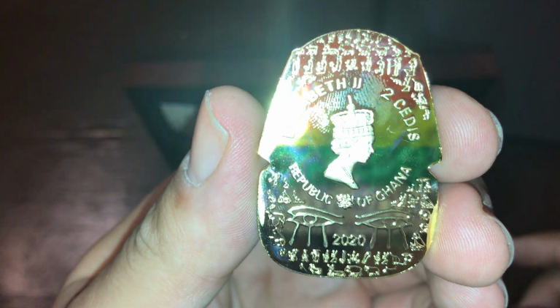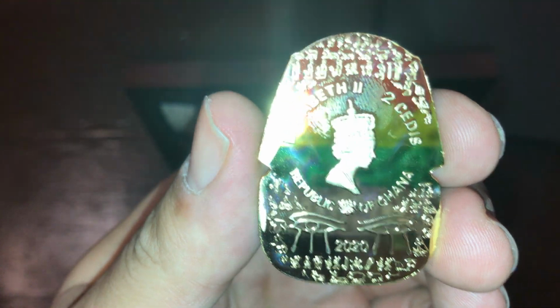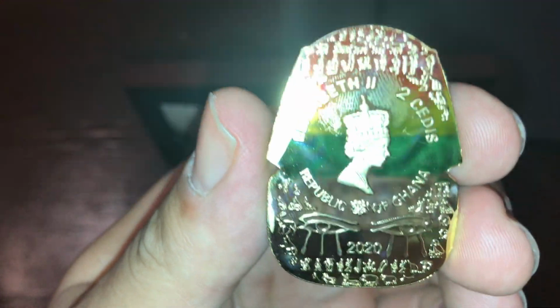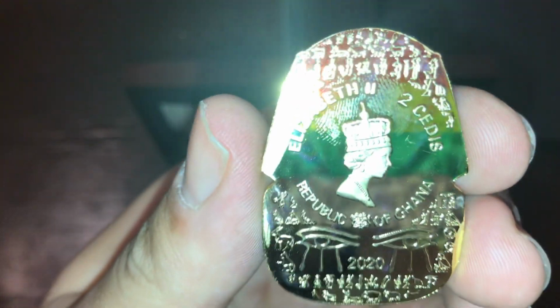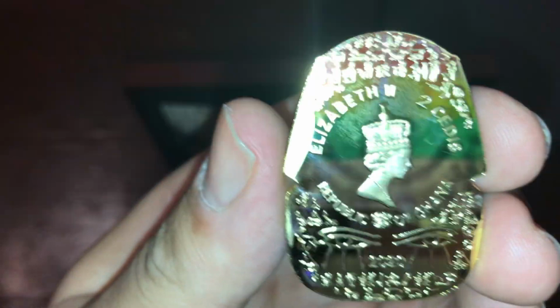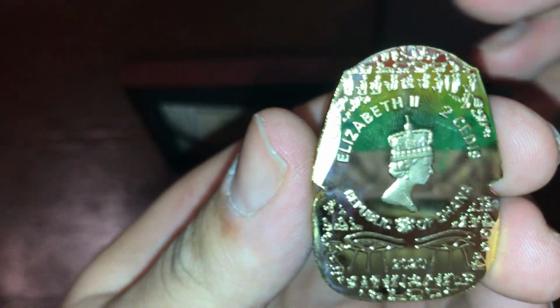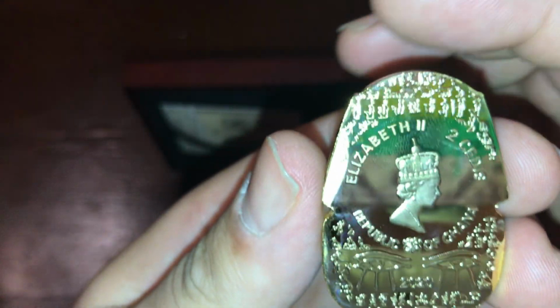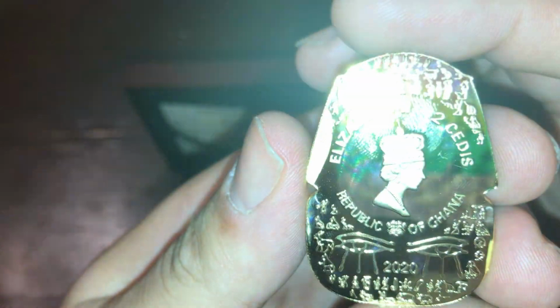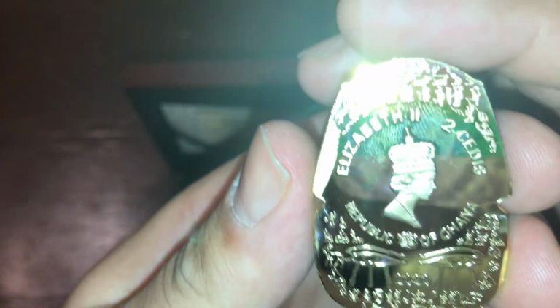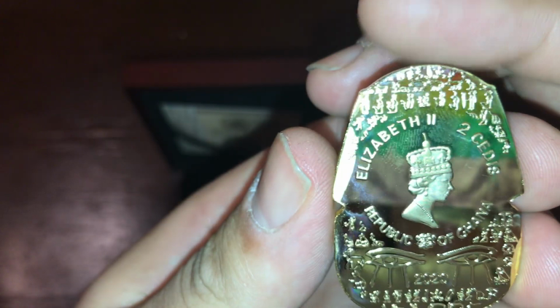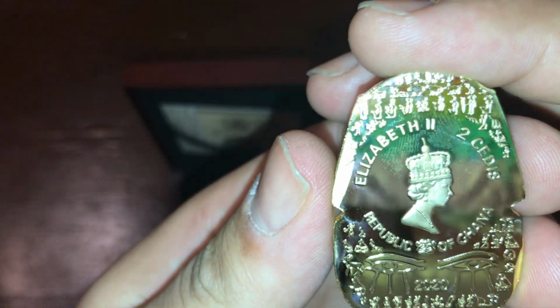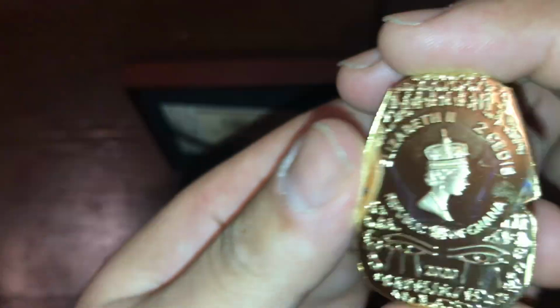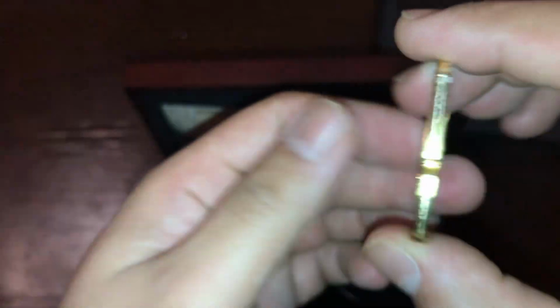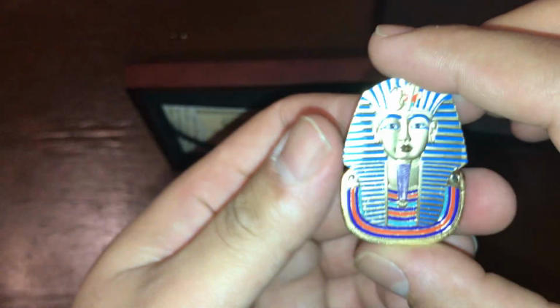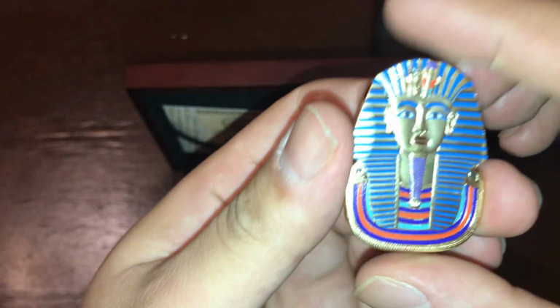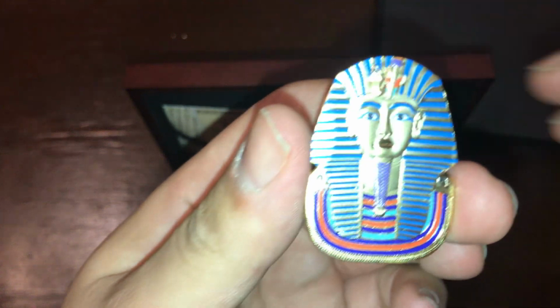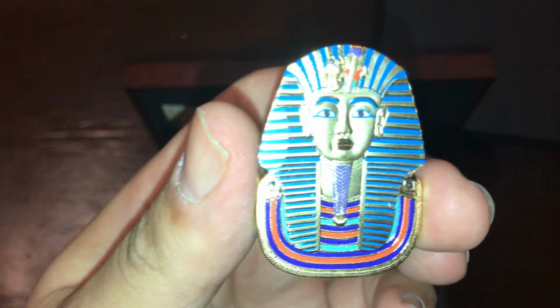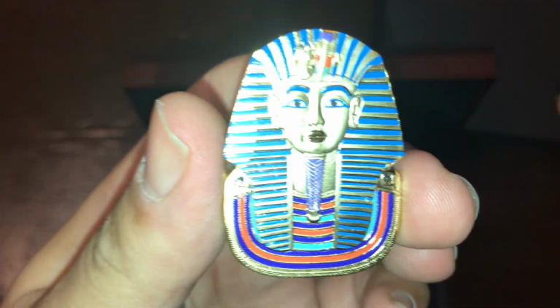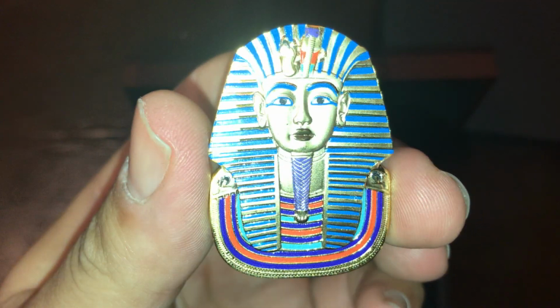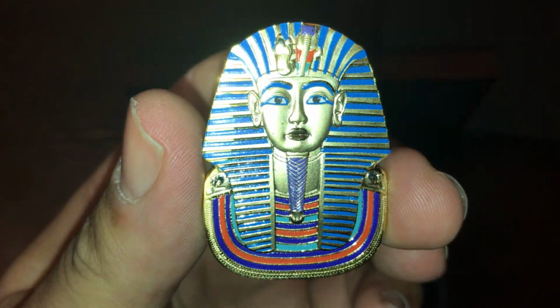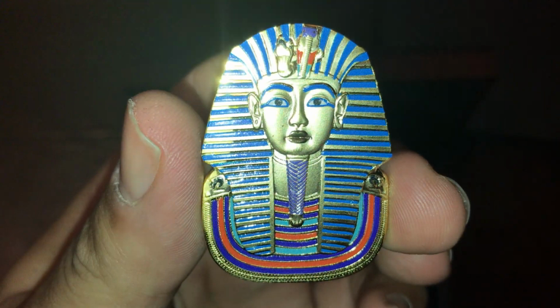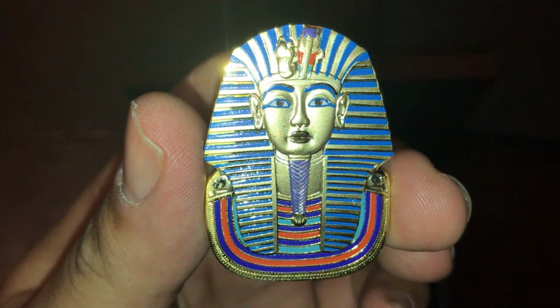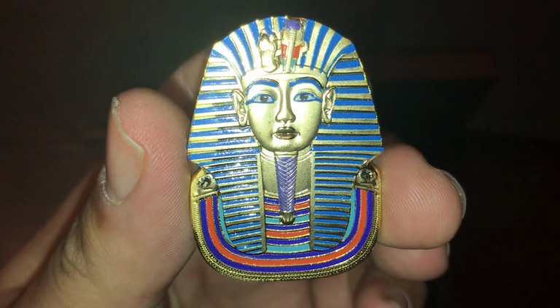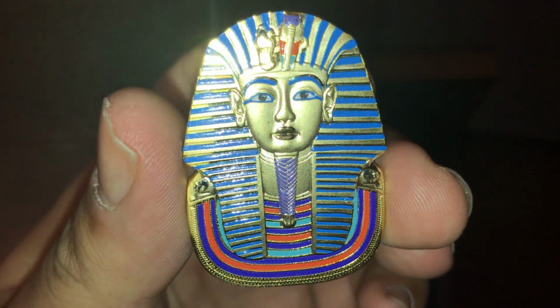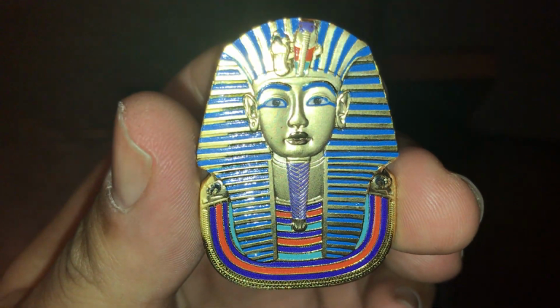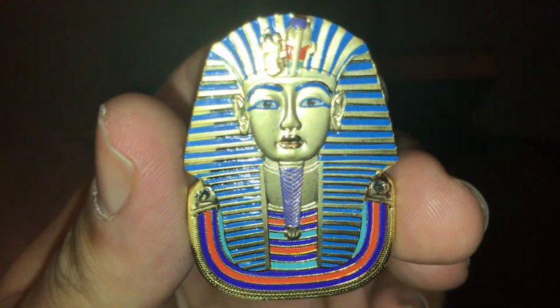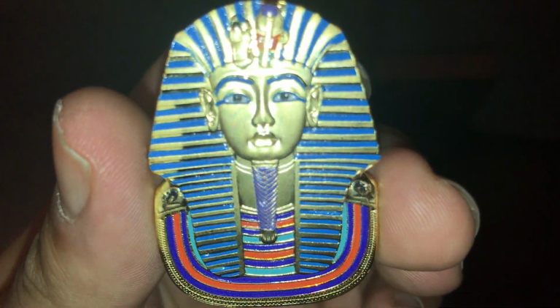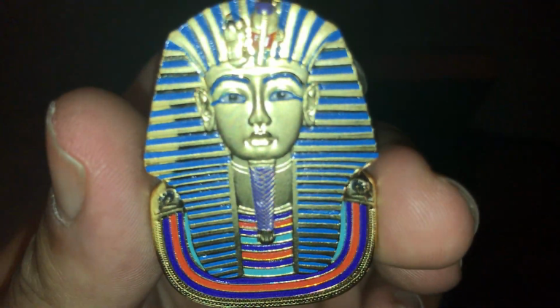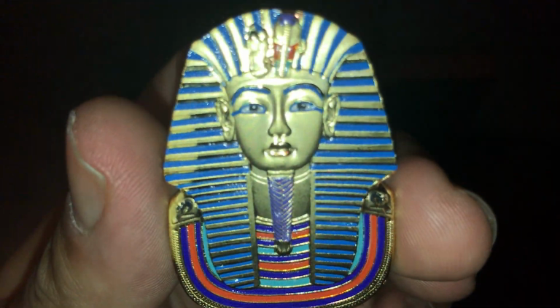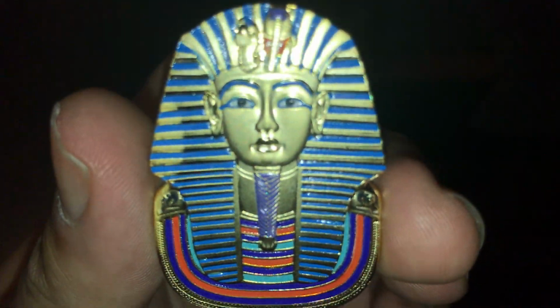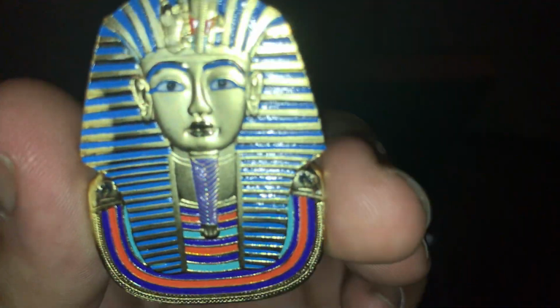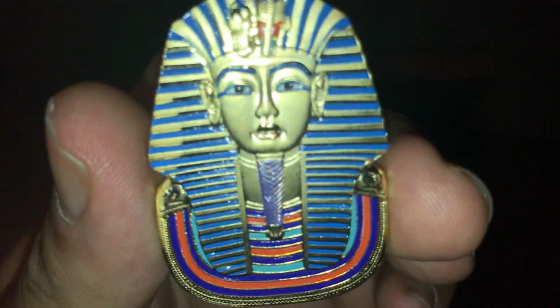Let me know what you think of the coin. Thank you all for watching — please subscribe. Have a good day.